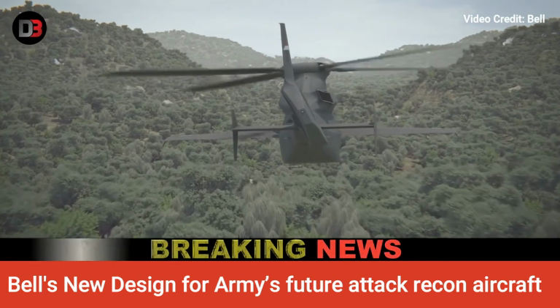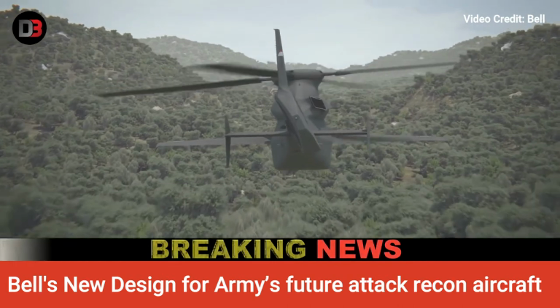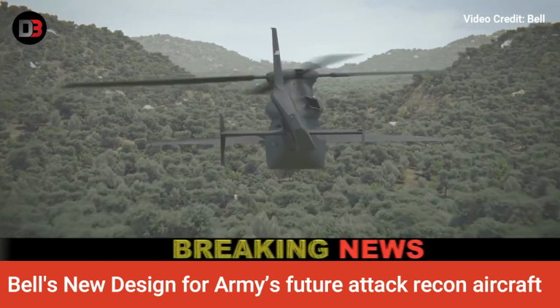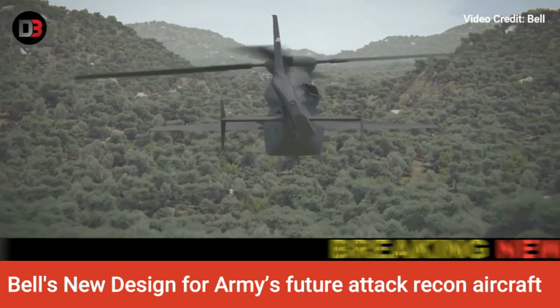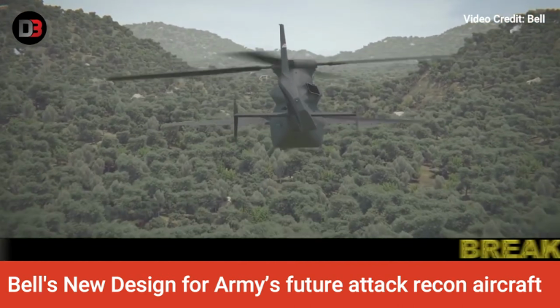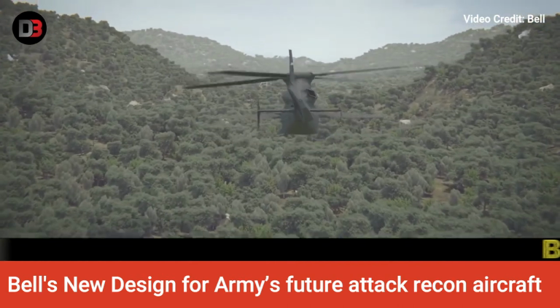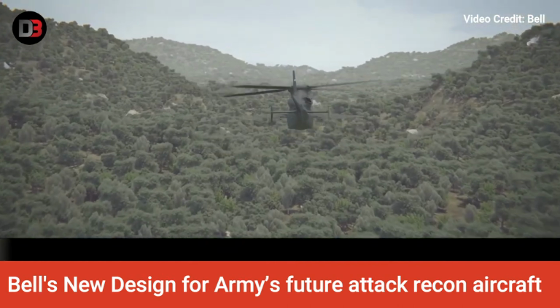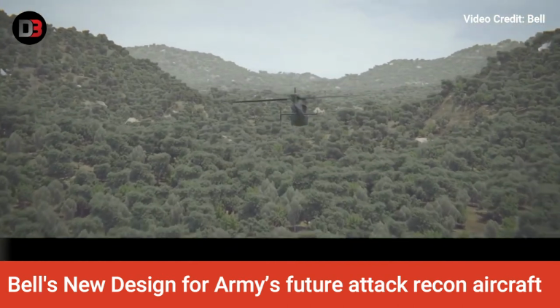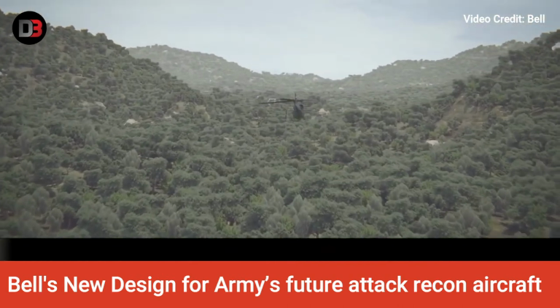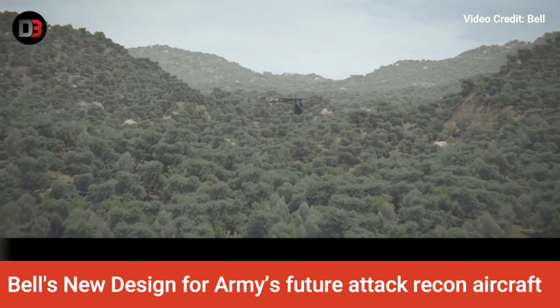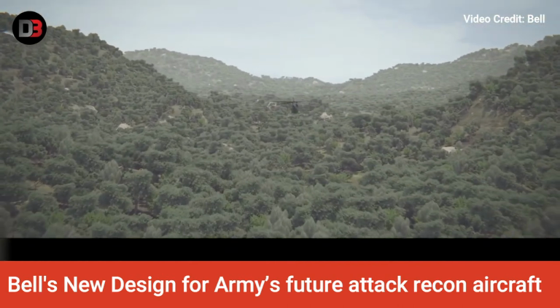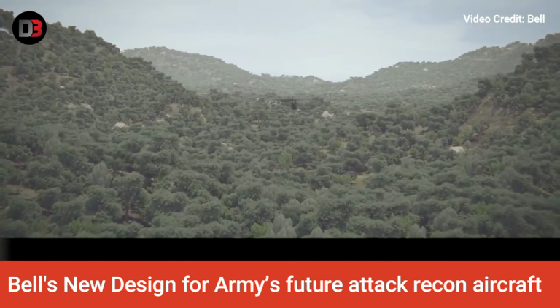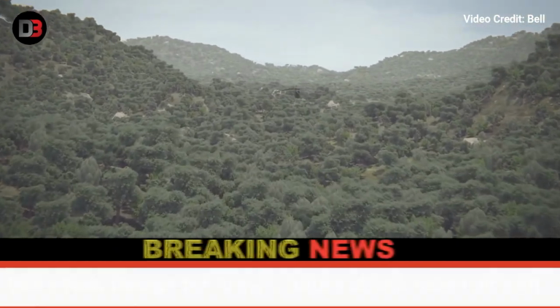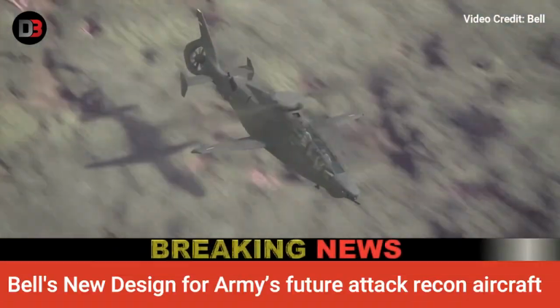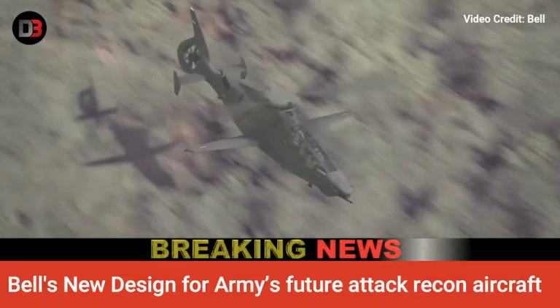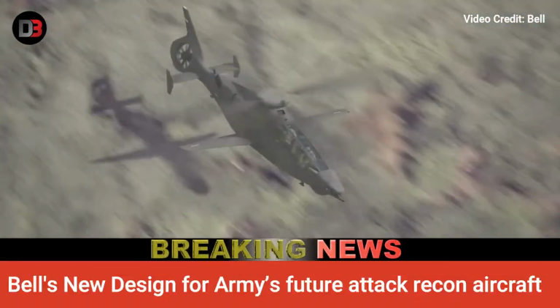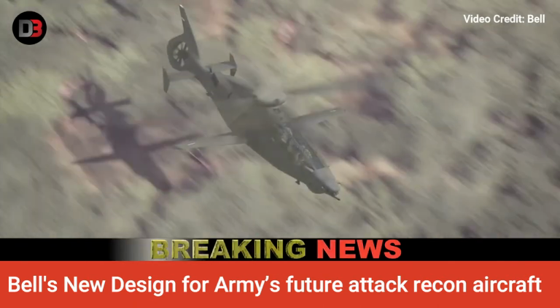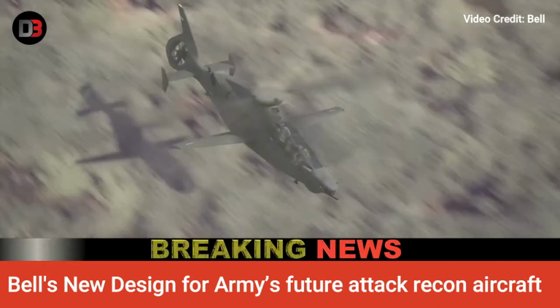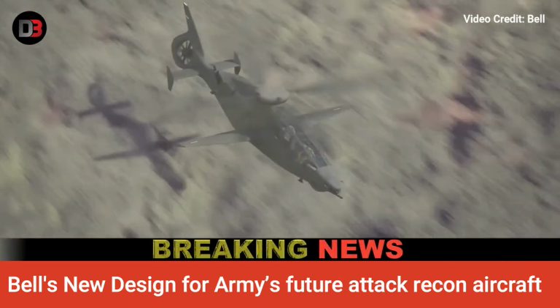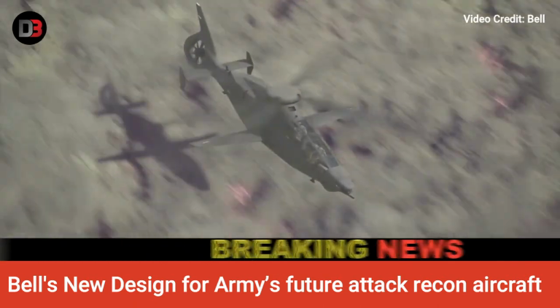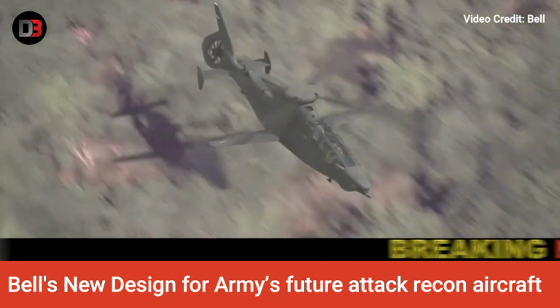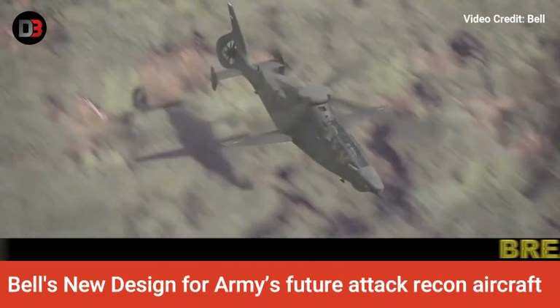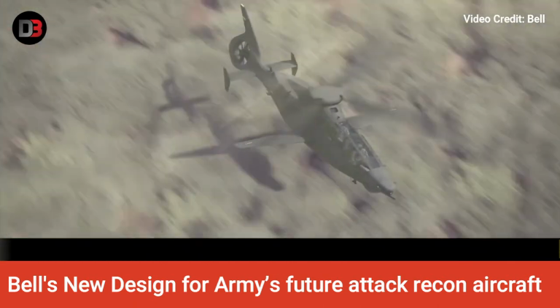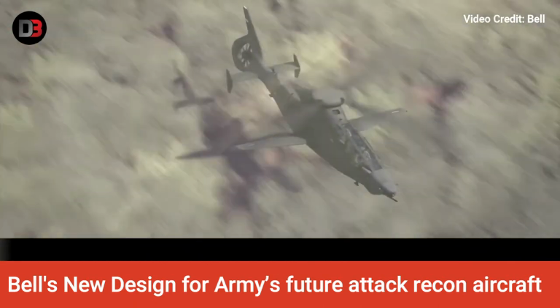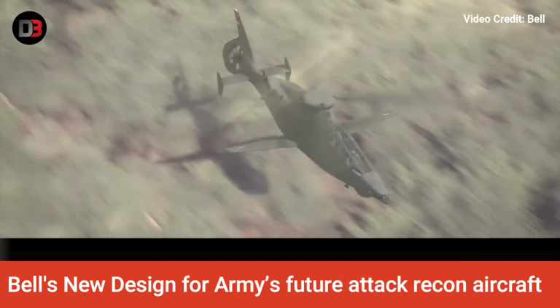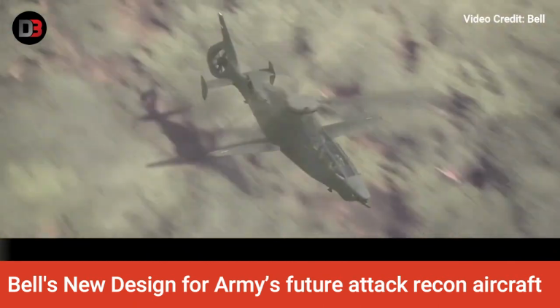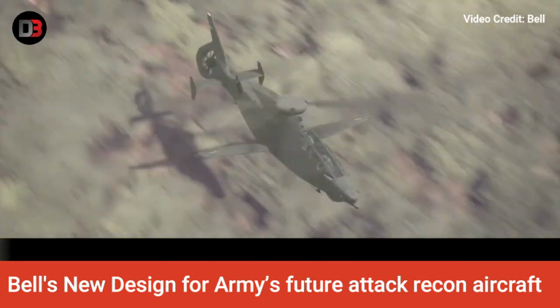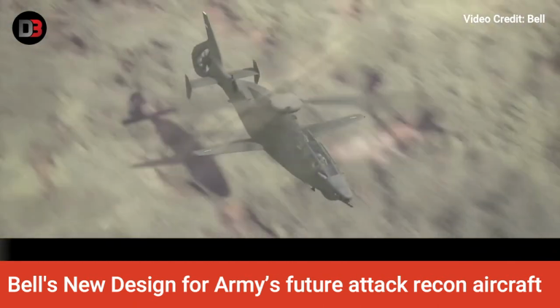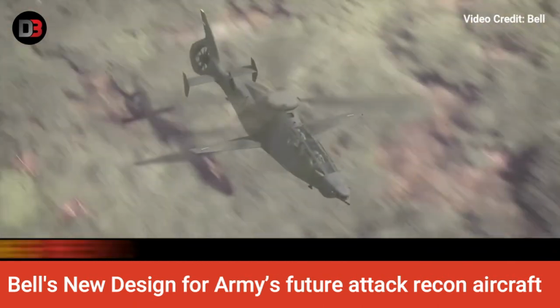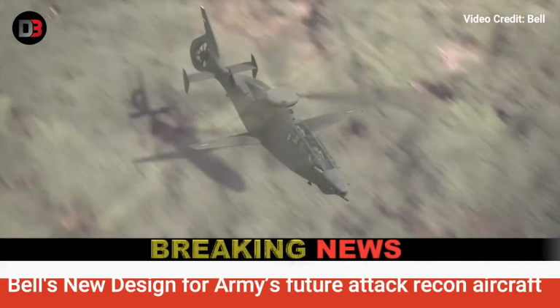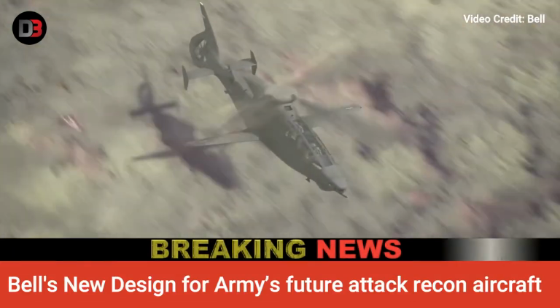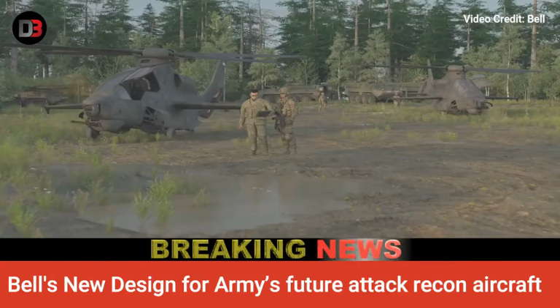The Army is interested in the balance between weight and speed and is considering capability parameters such as reaching 180 knots and weighing less than 14,000 pounds.